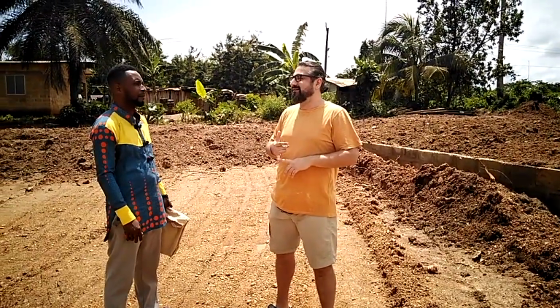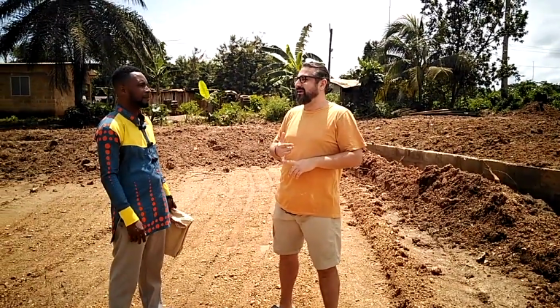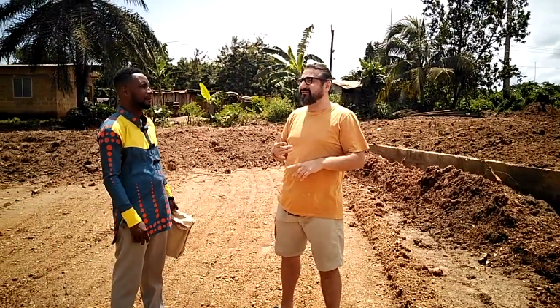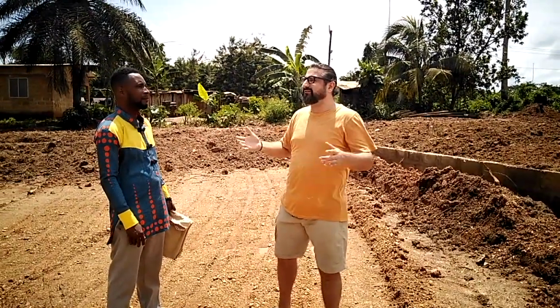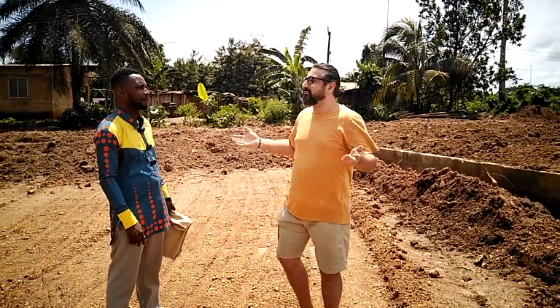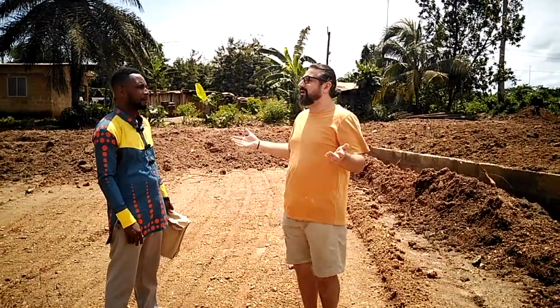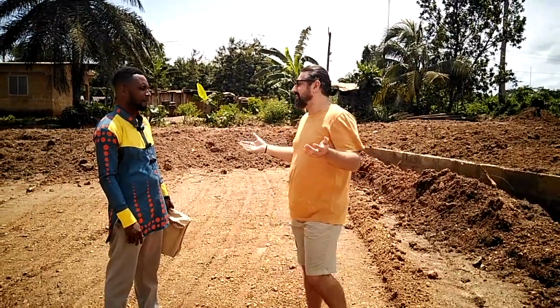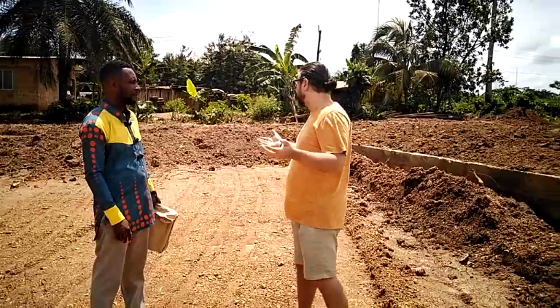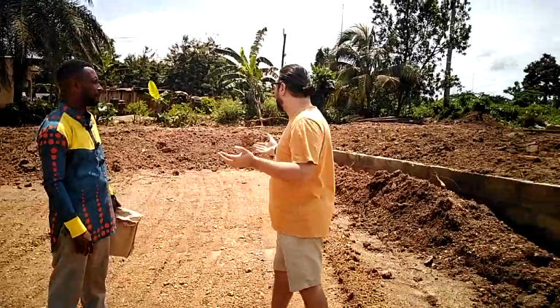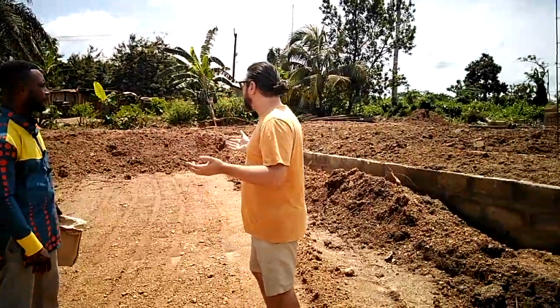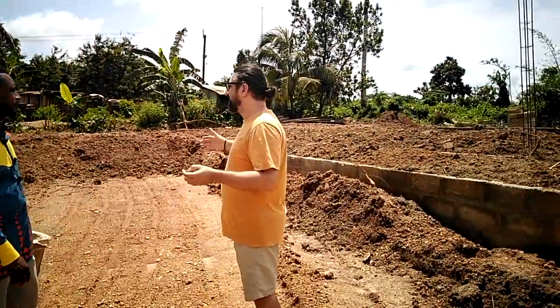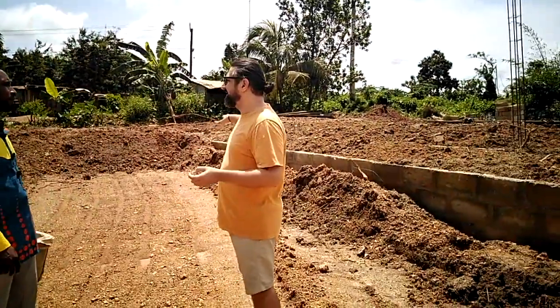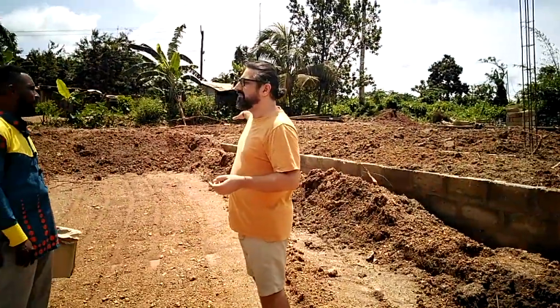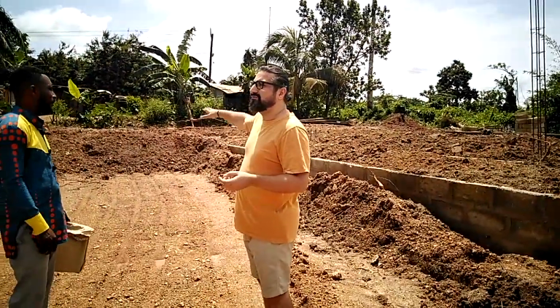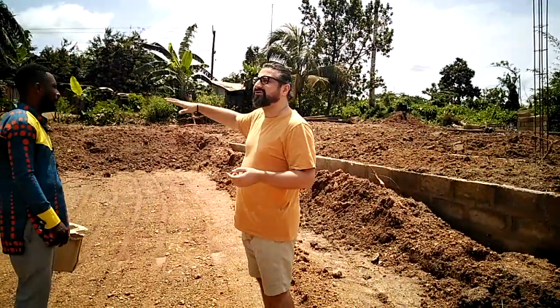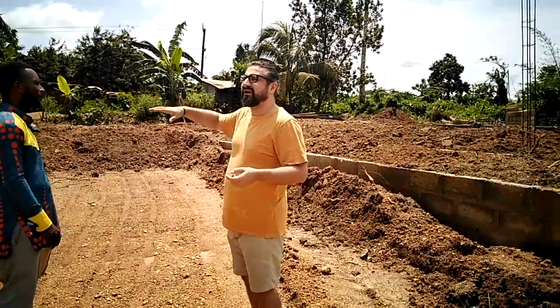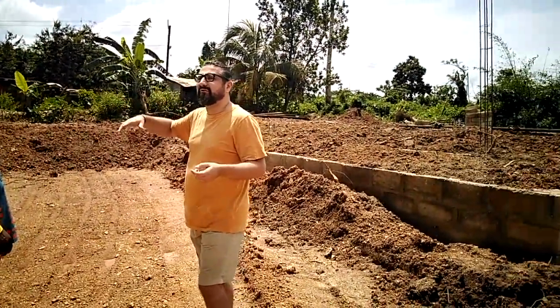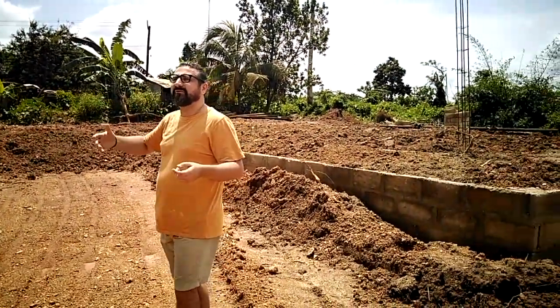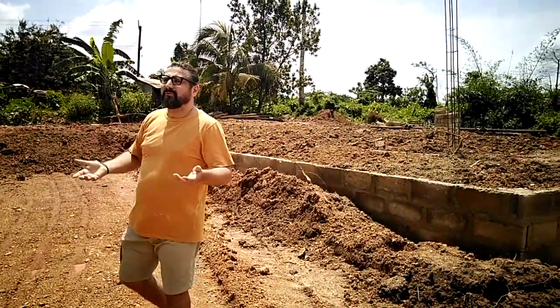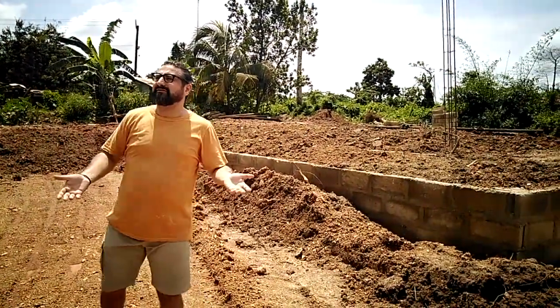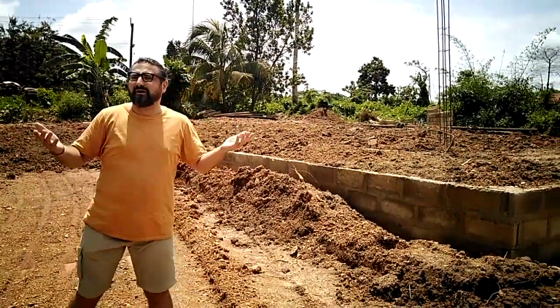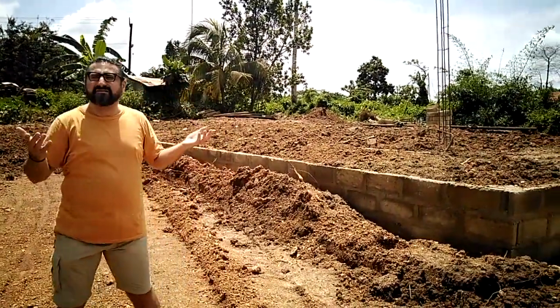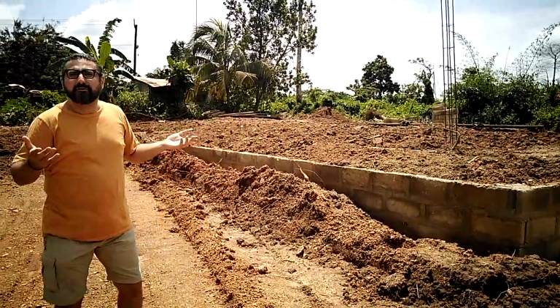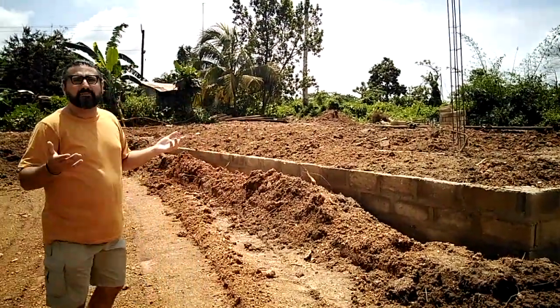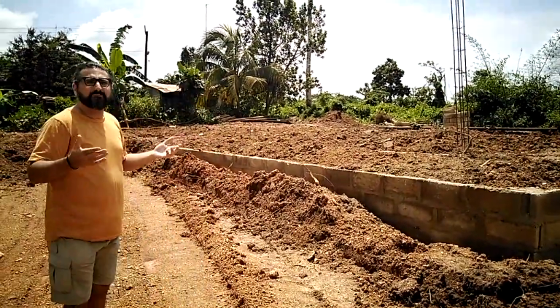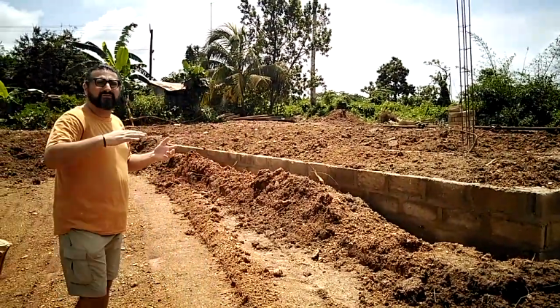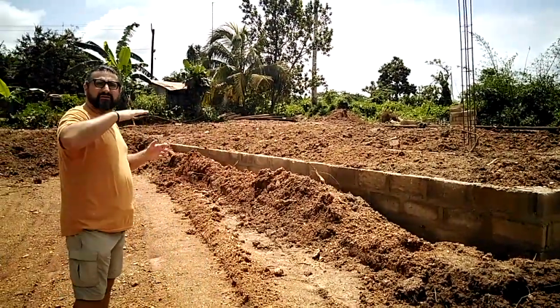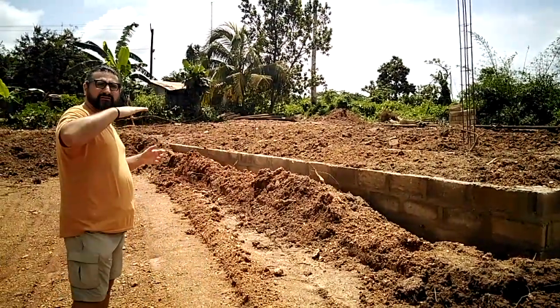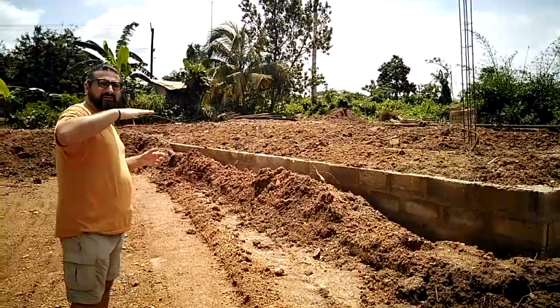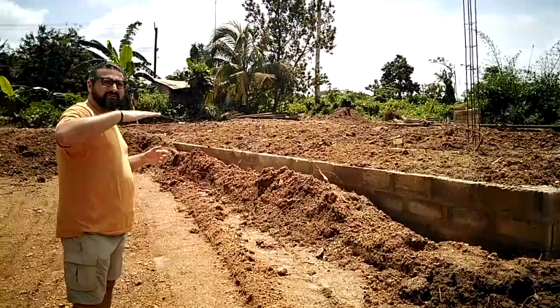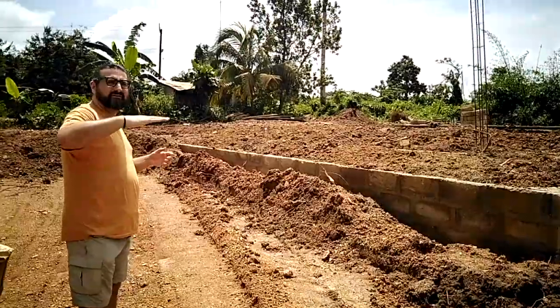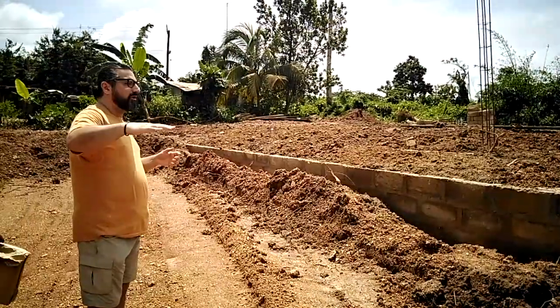And this is where we're at now — basically foundation level. We had to raise it up a little bit because it's a slight slope.